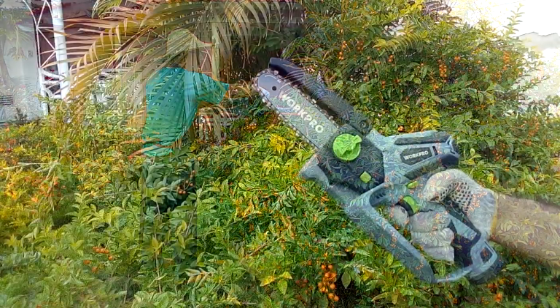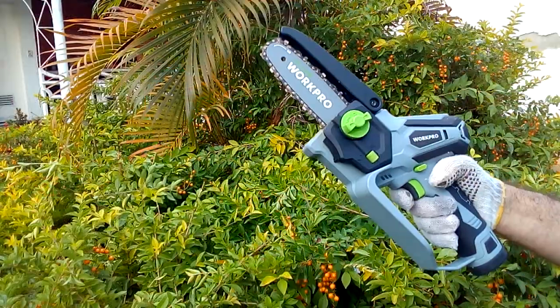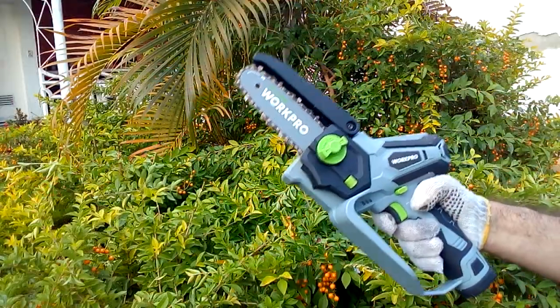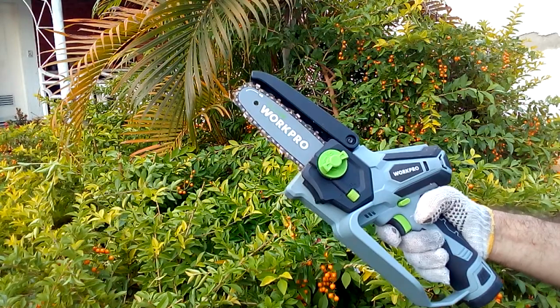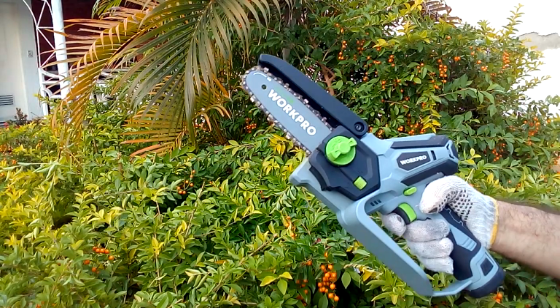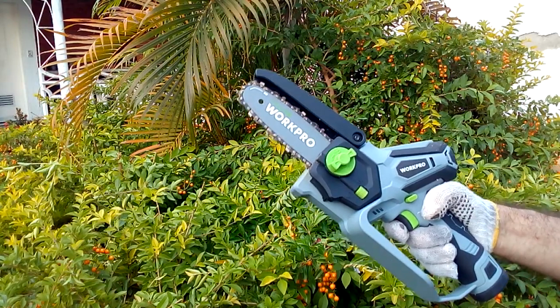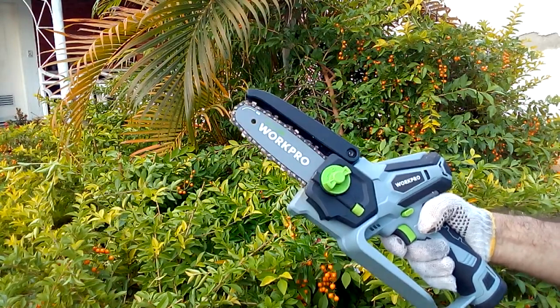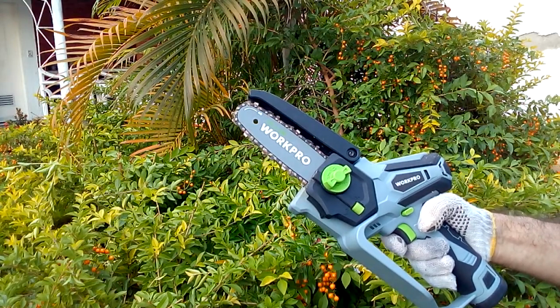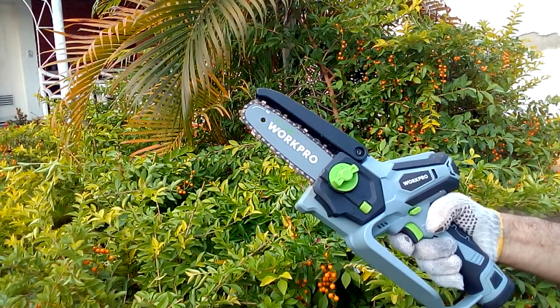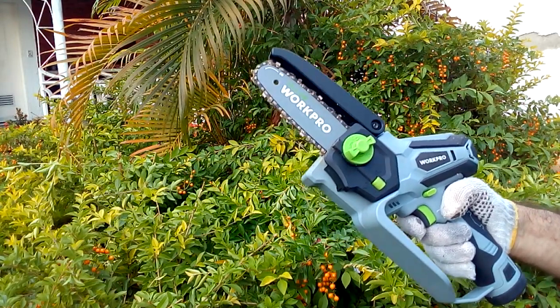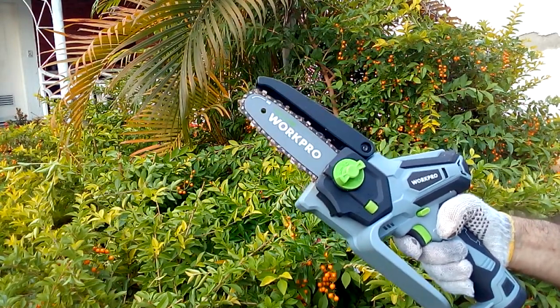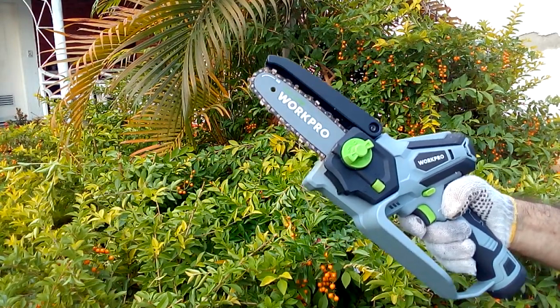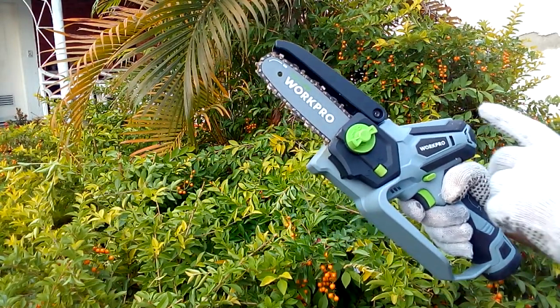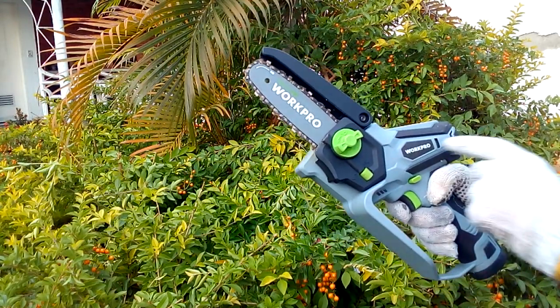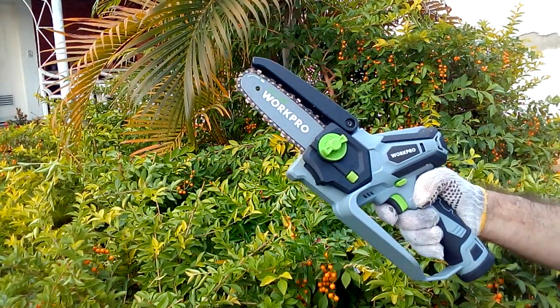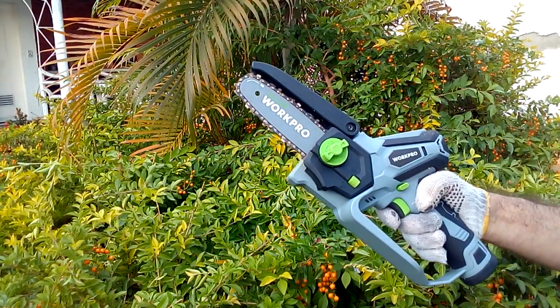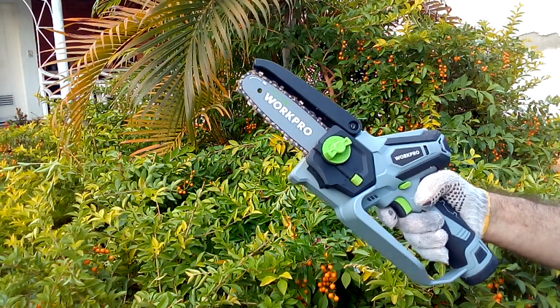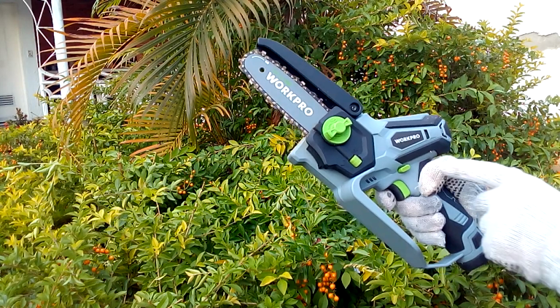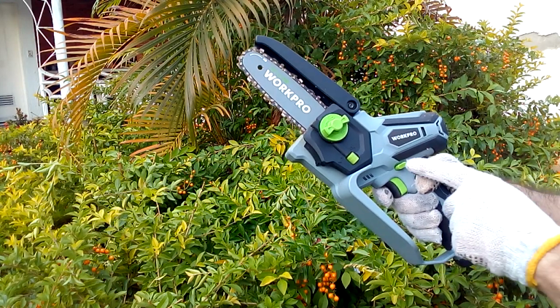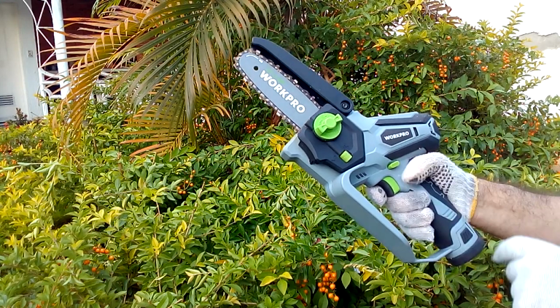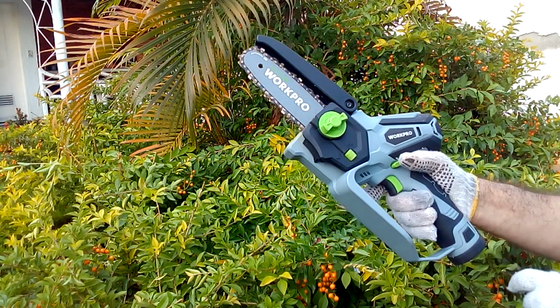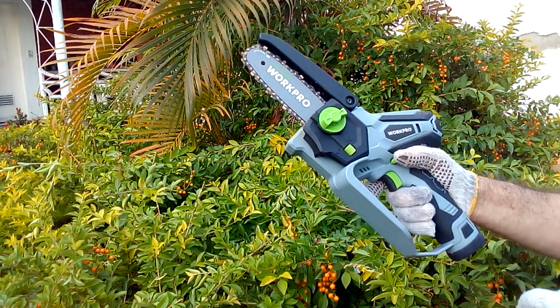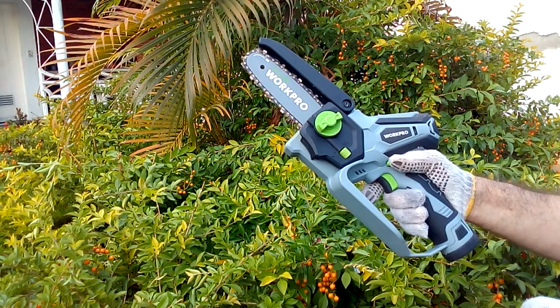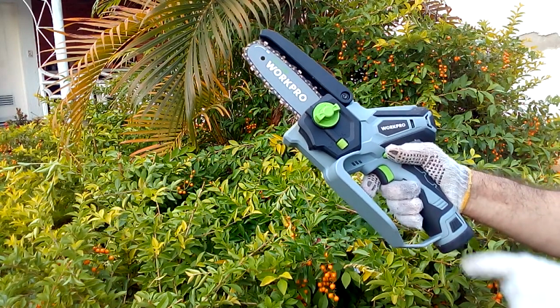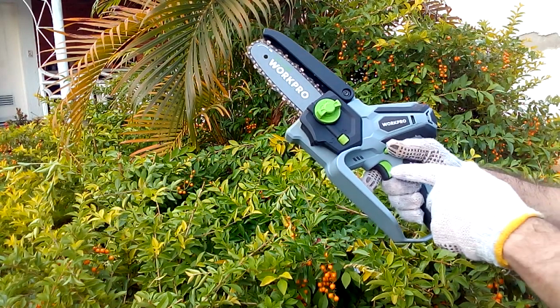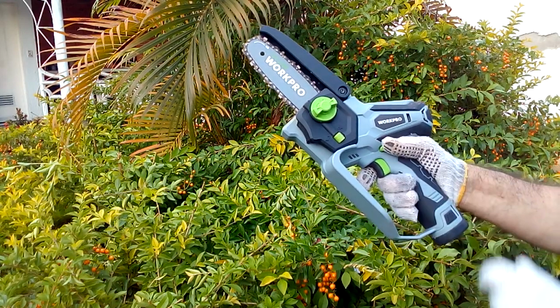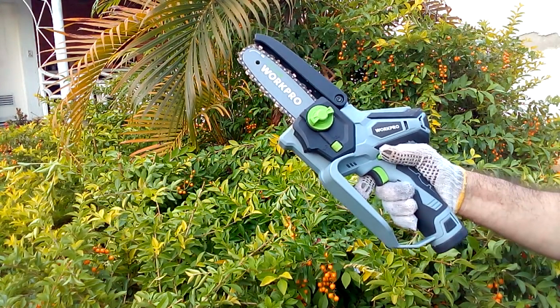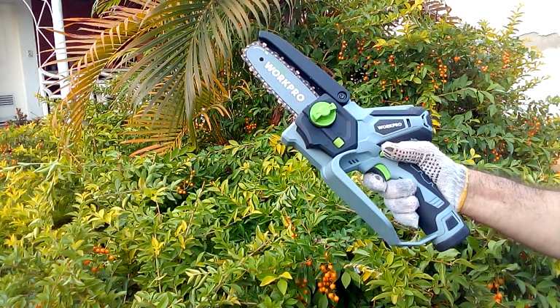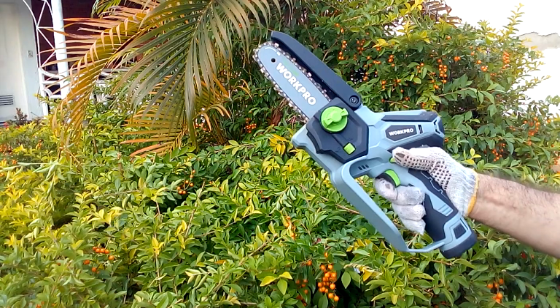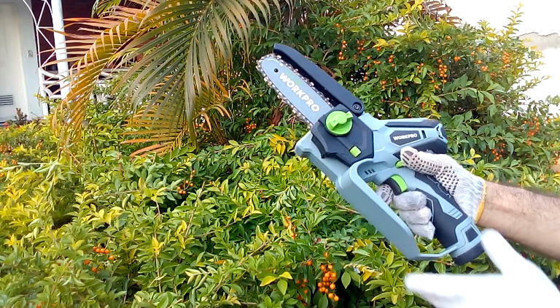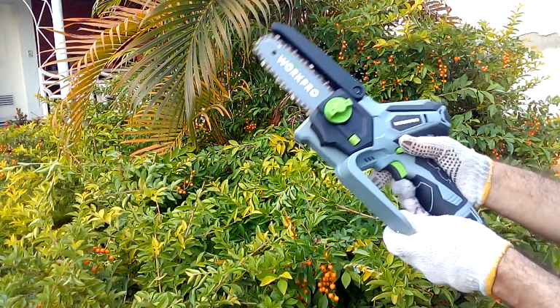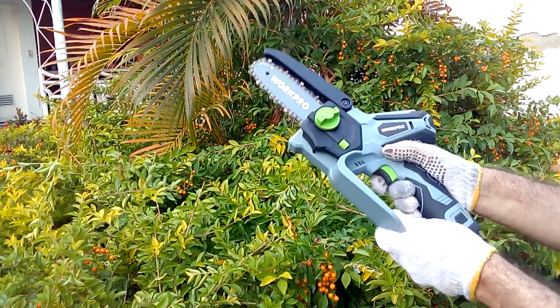If in the pruning work we find slightly thicker branches, we can use our Work Pro mini chainsaw. Here we have the safety button, which by pressing it at the same time as the trigger activates the tool.